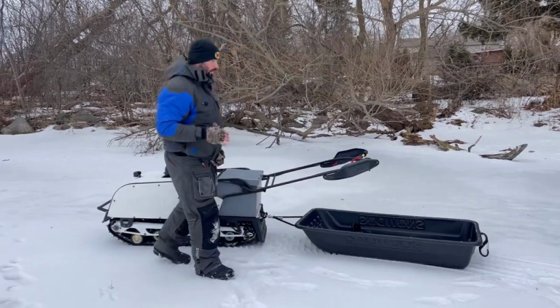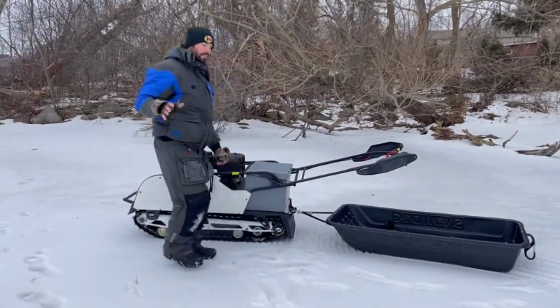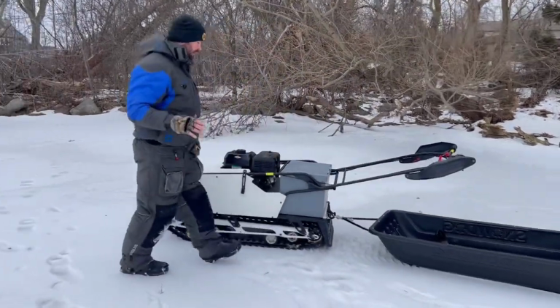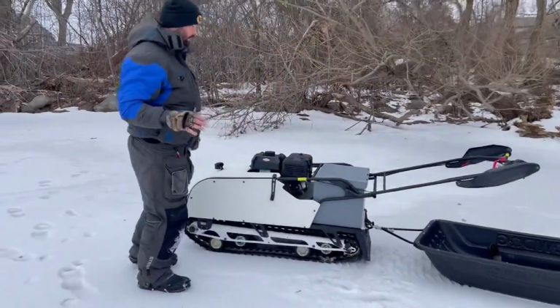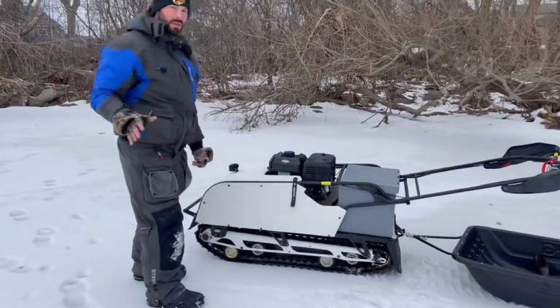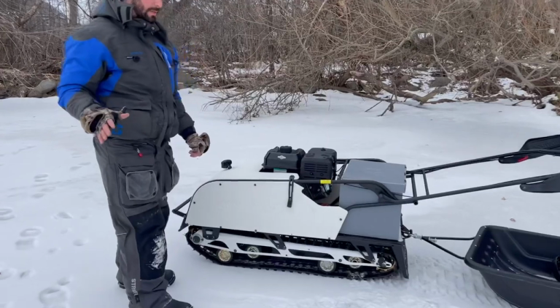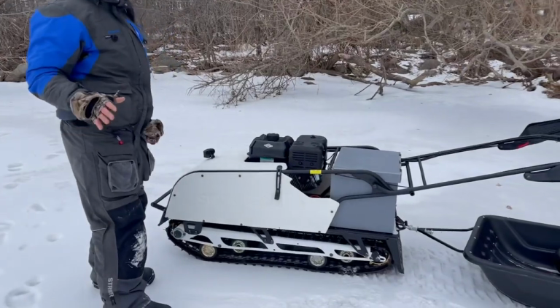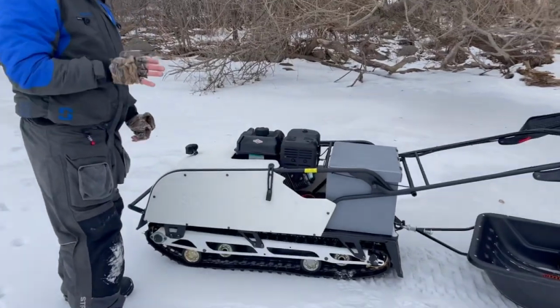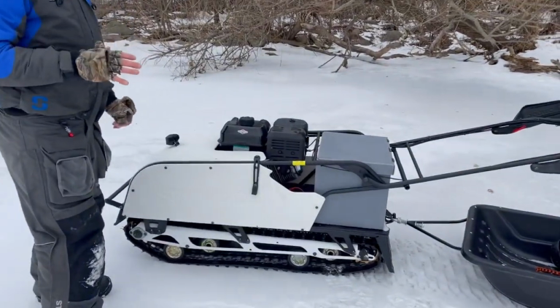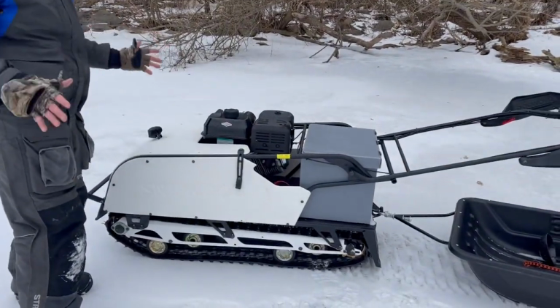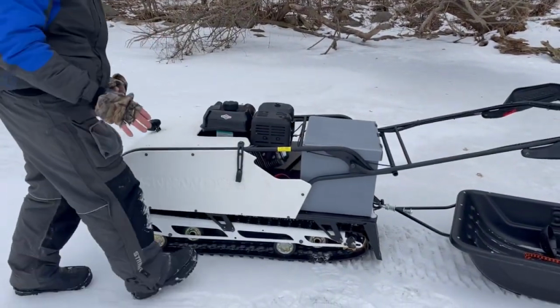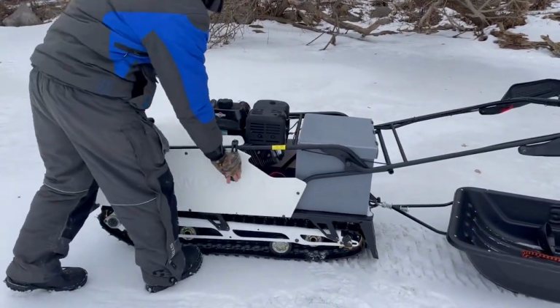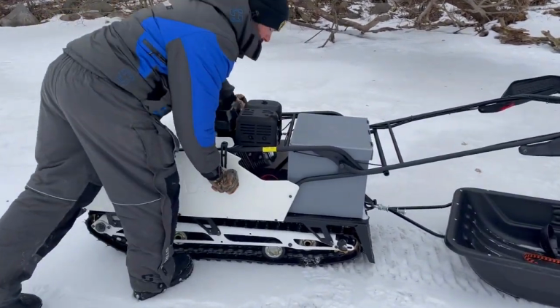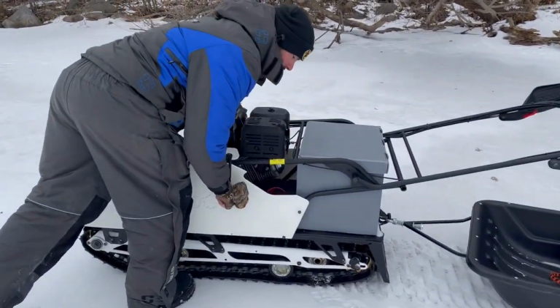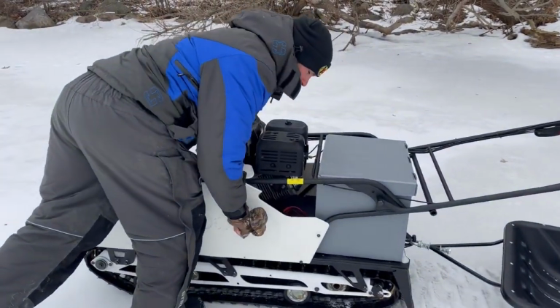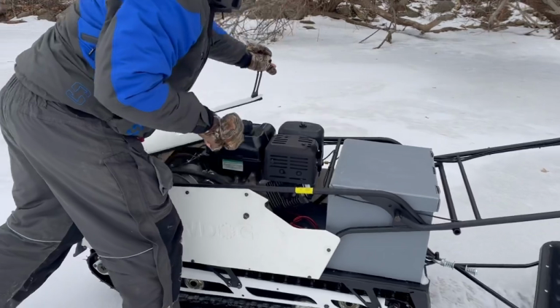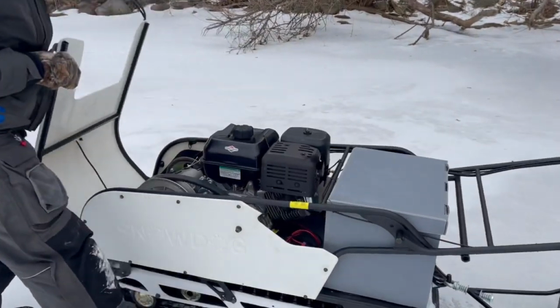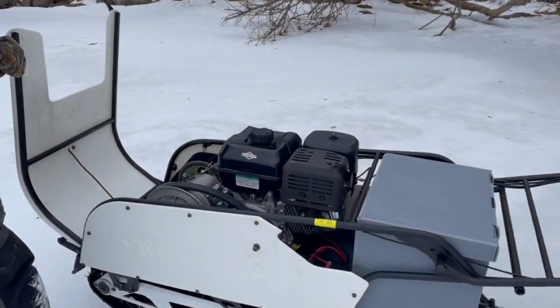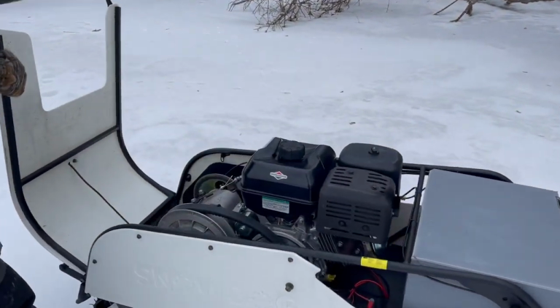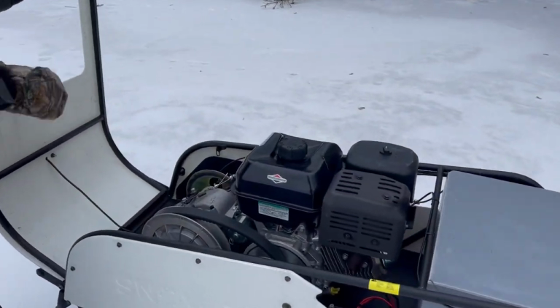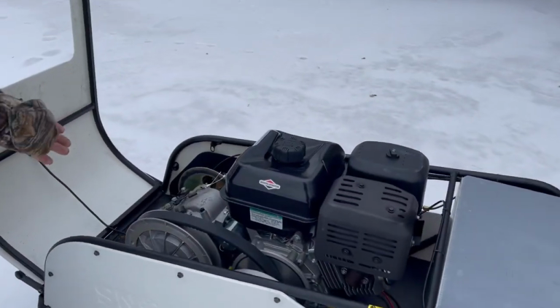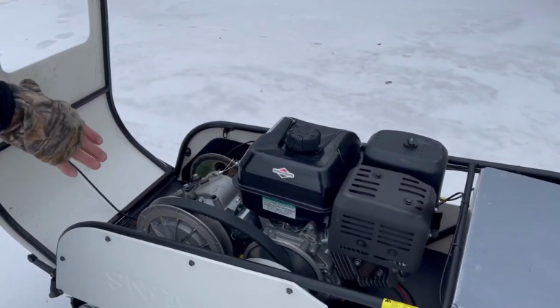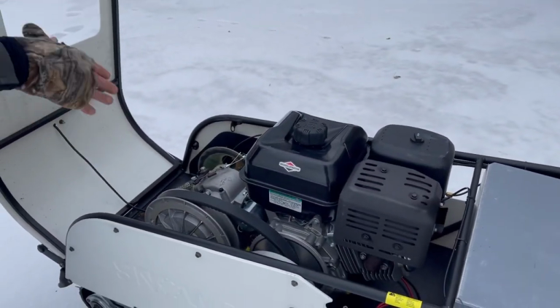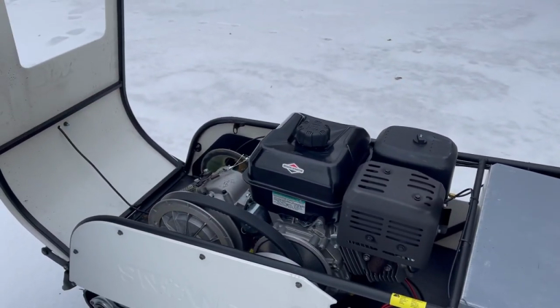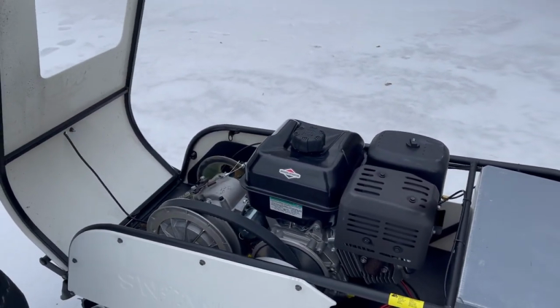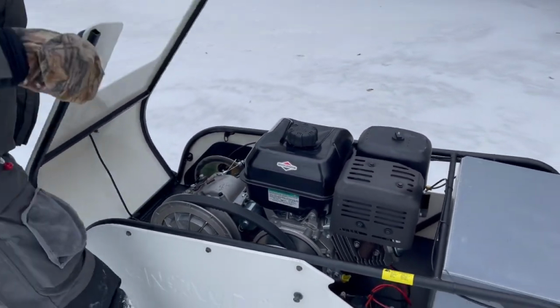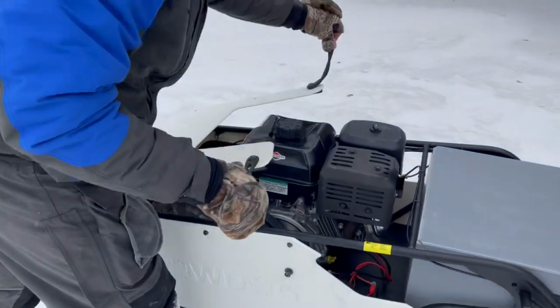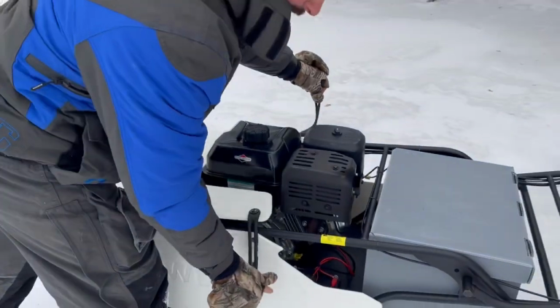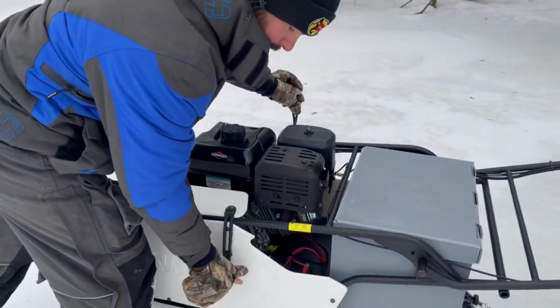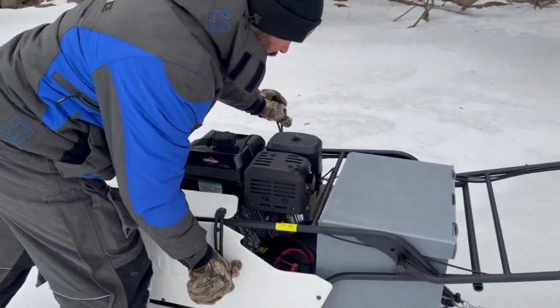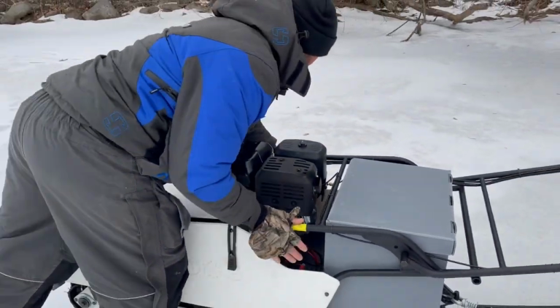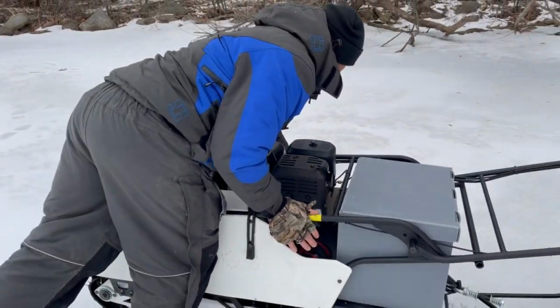A couple of the new changes with the B13 MER that you're going to get from the traditional Snowdog is you're going to get latches for your hood, easy access to your brake lines, check your belts, change your oil, check your battery, play with your battery — all that good fun stuff.